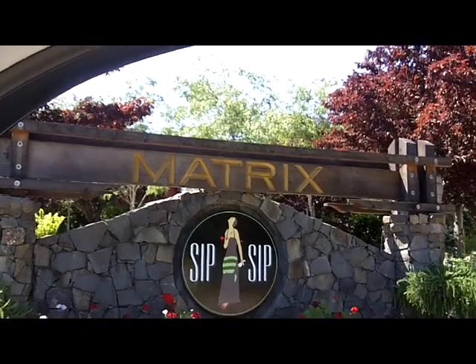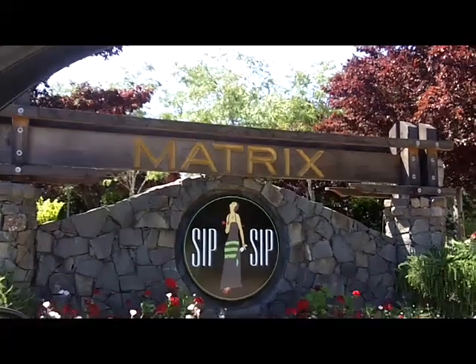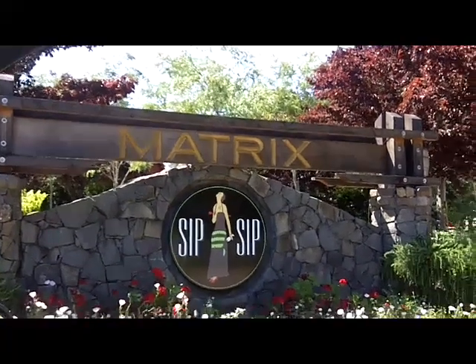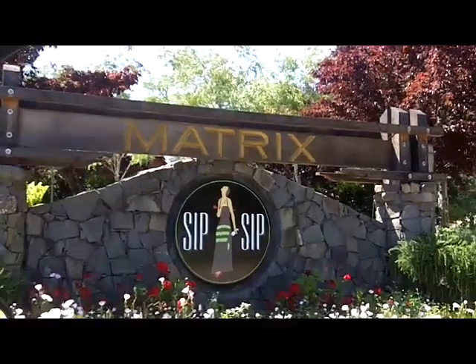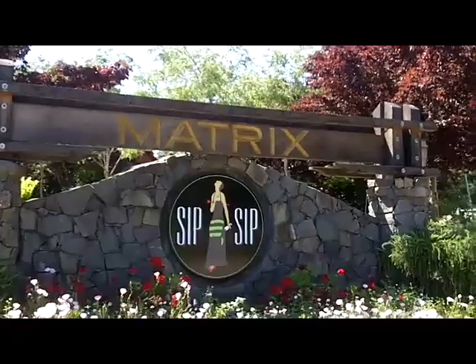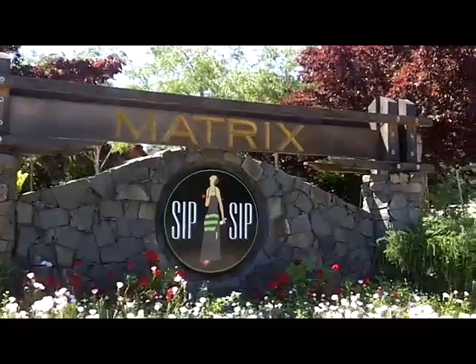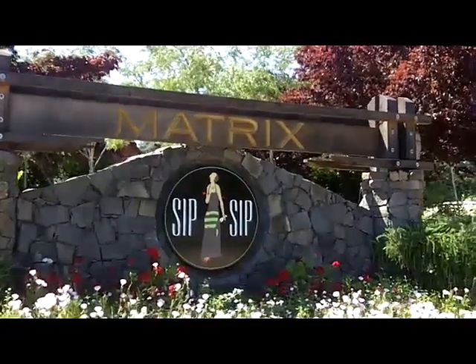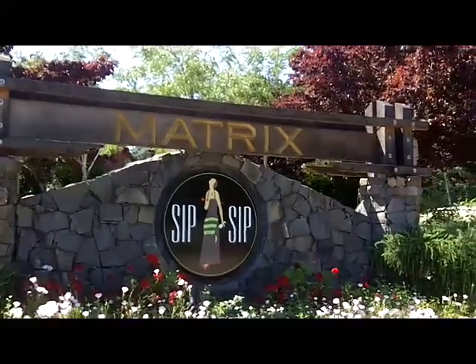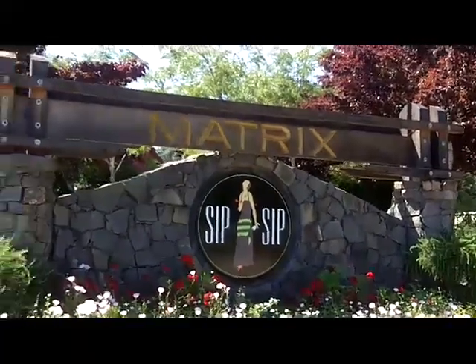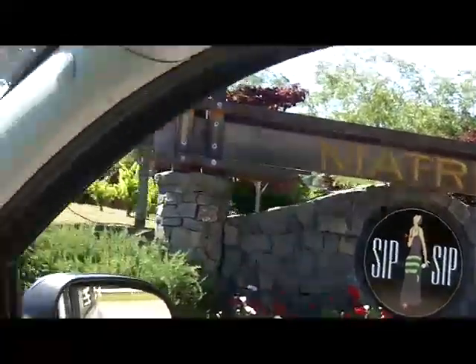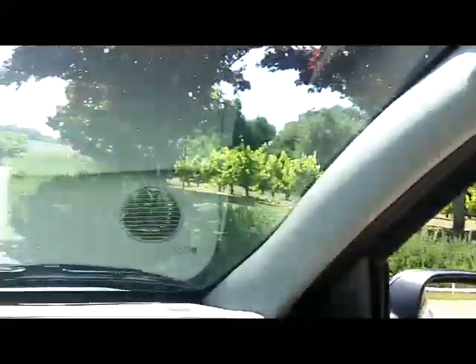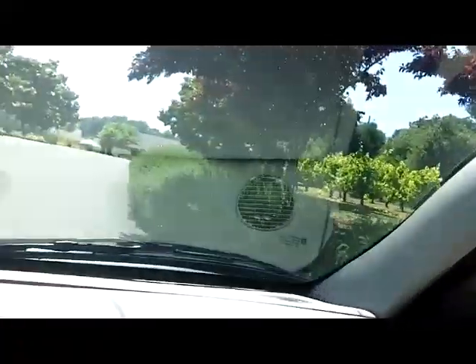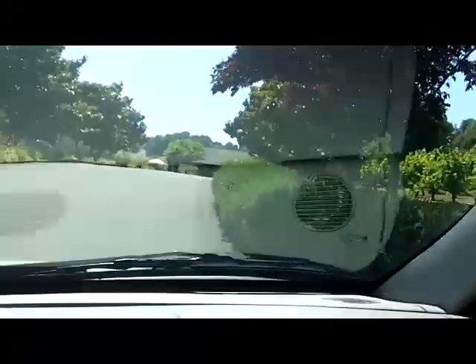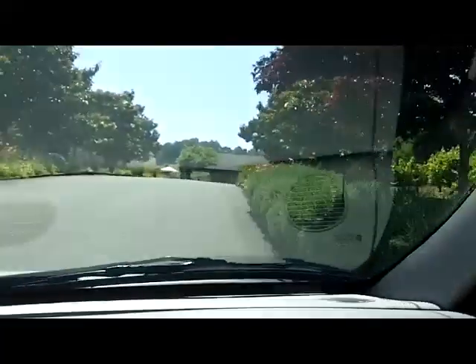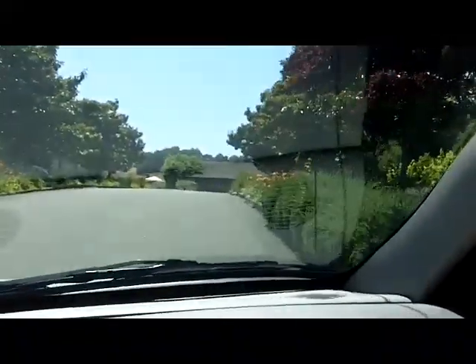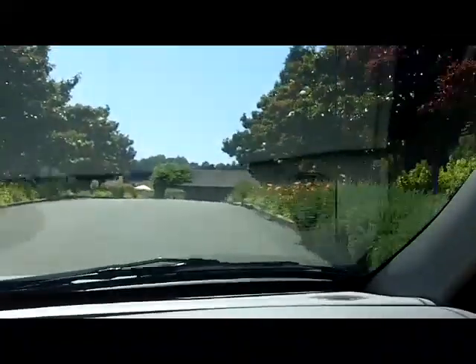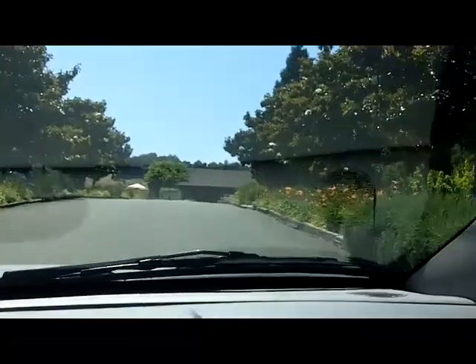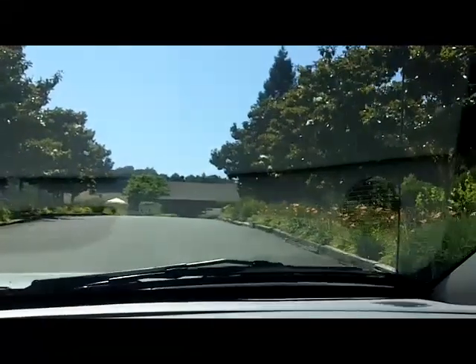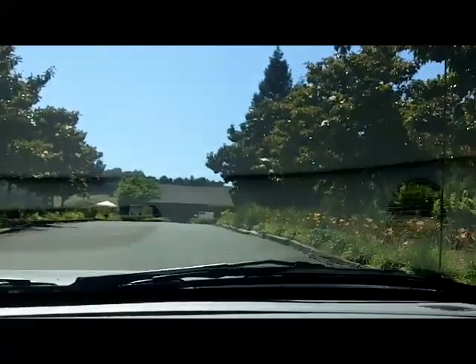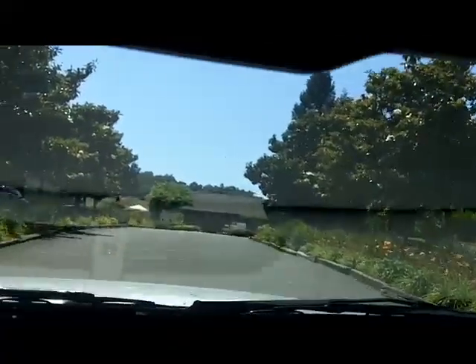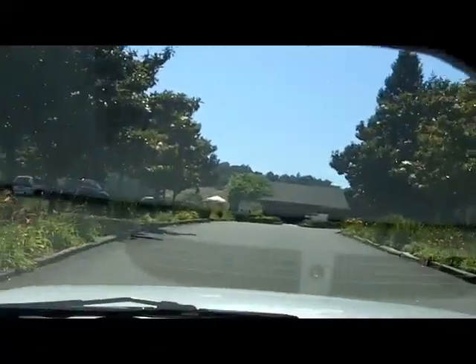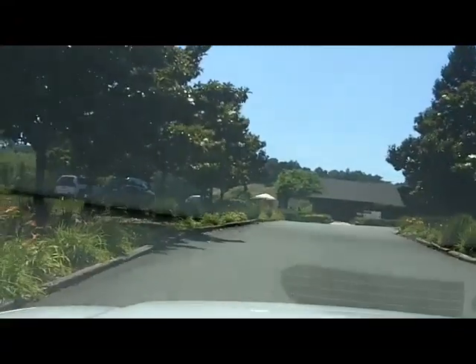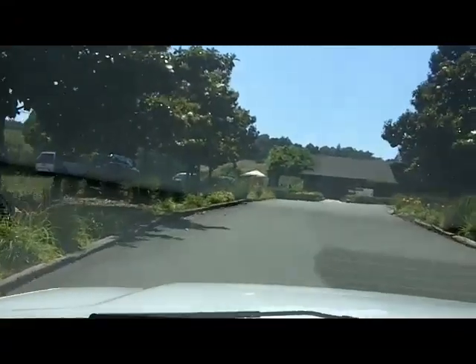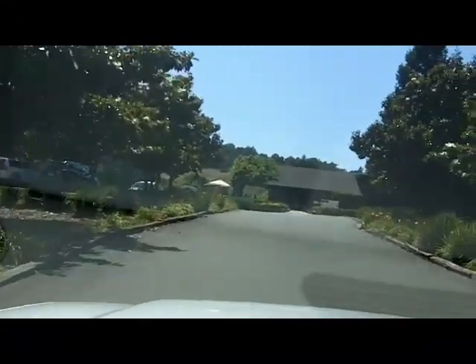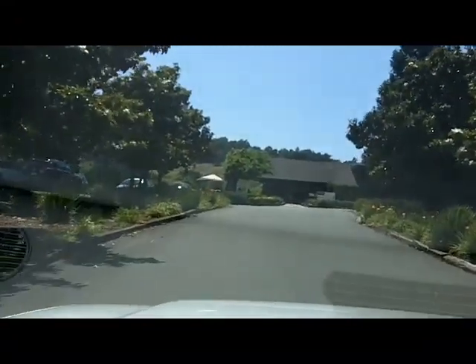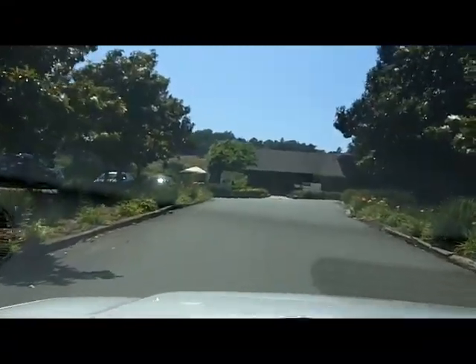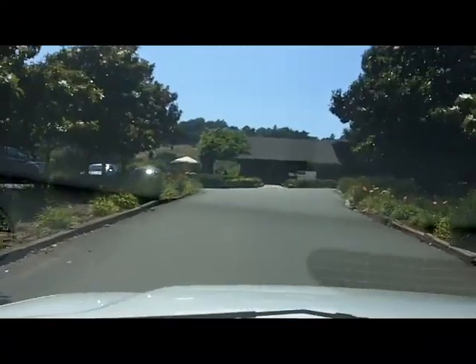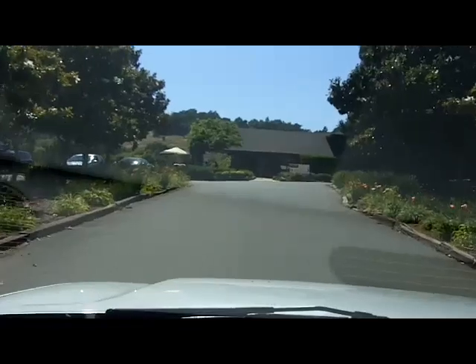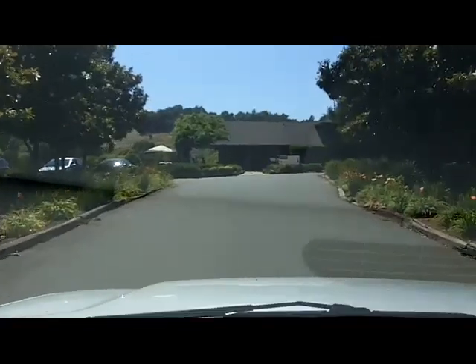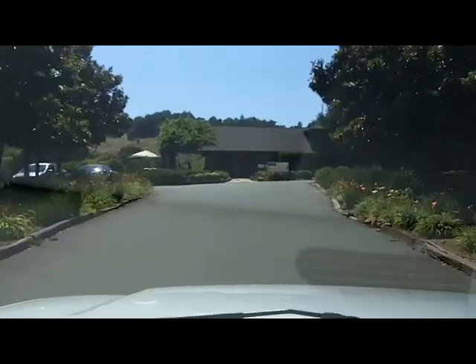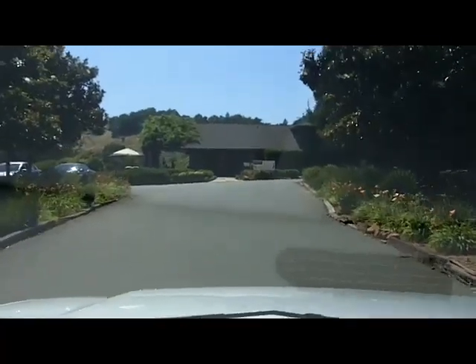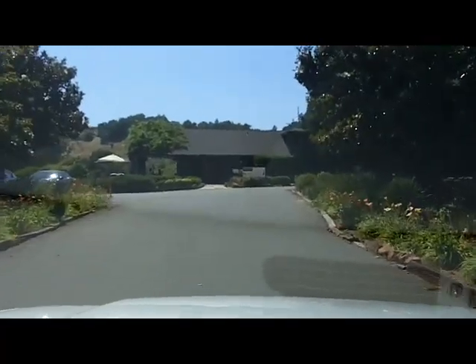This is the entrance to the Matrix Winery. This is actually owned by another winery — the local winemaker who owns four wineries. But they do a very nice job here.